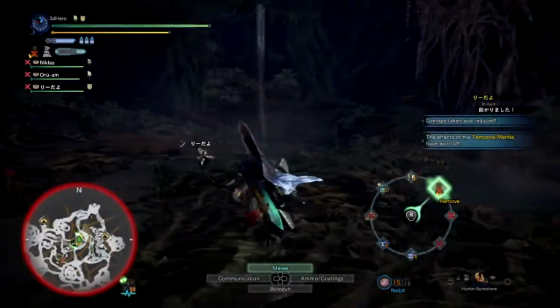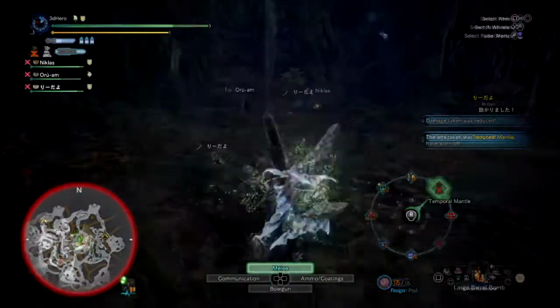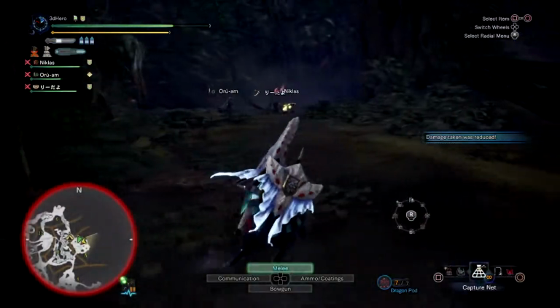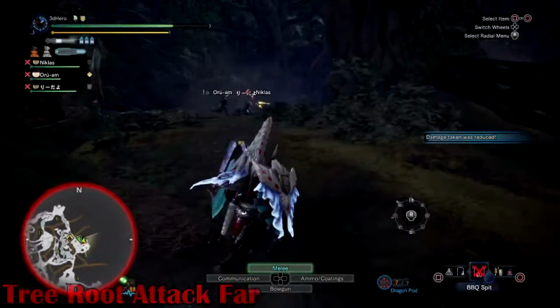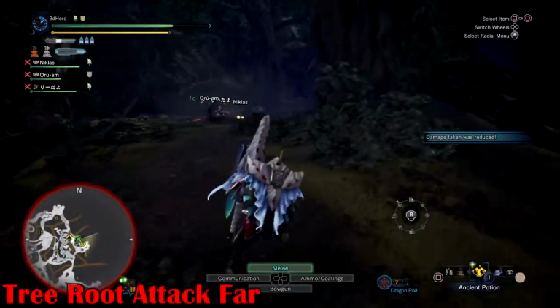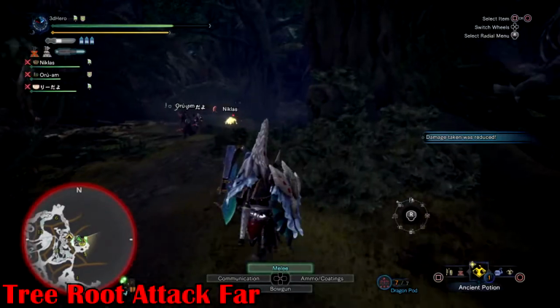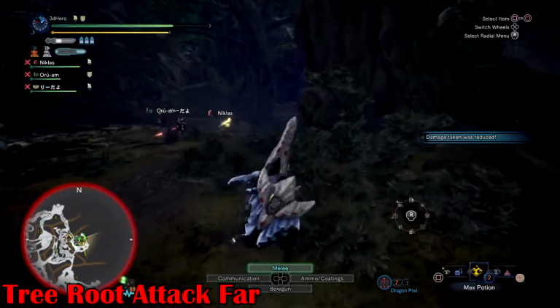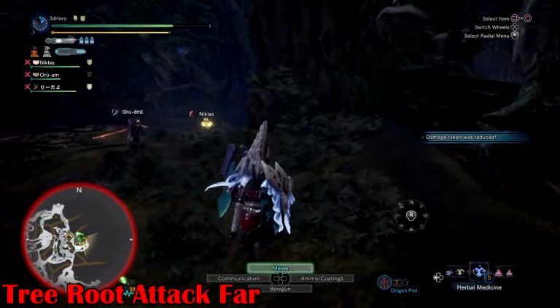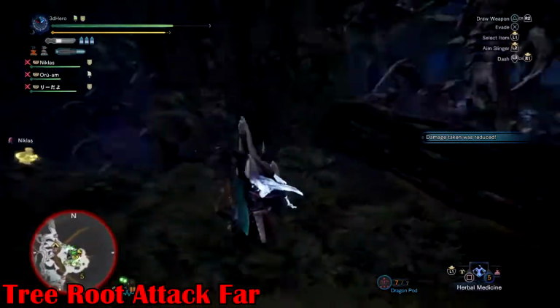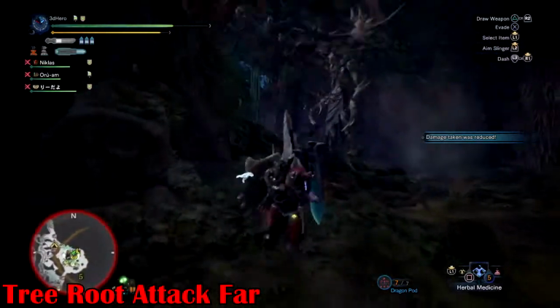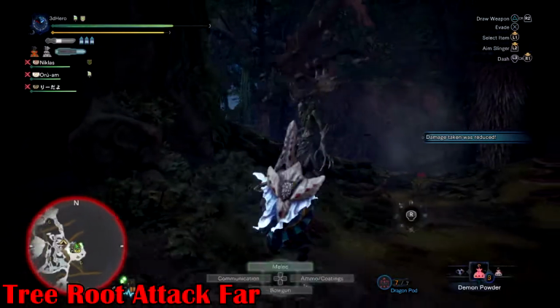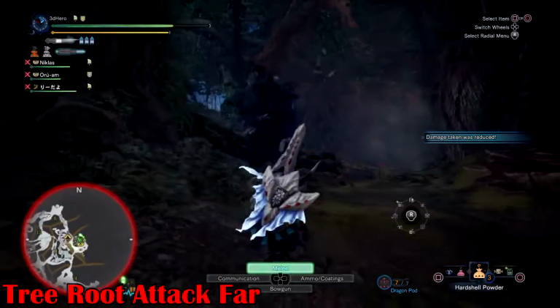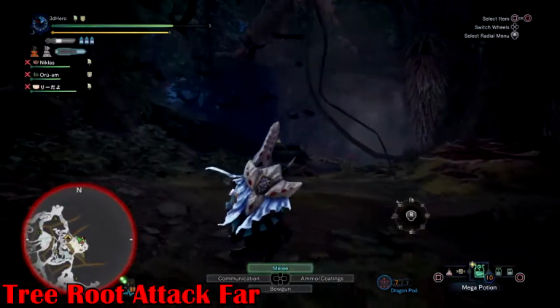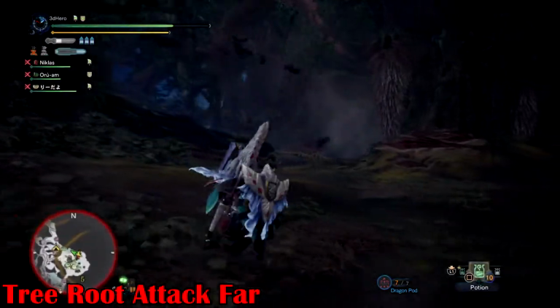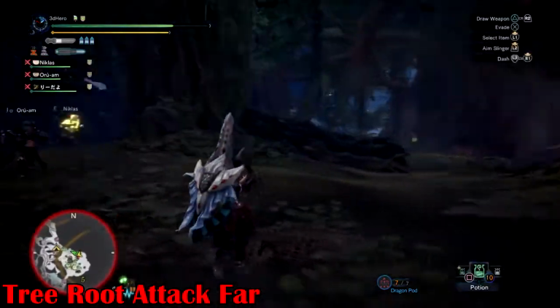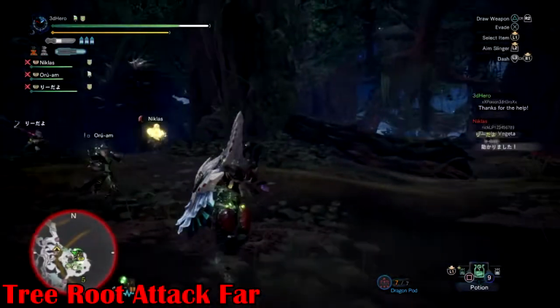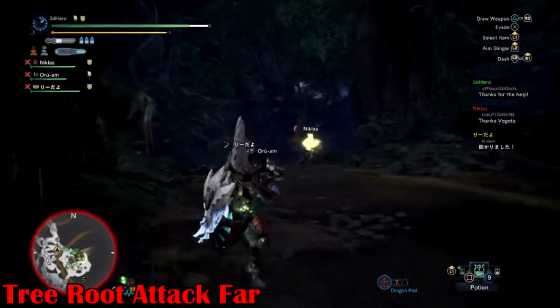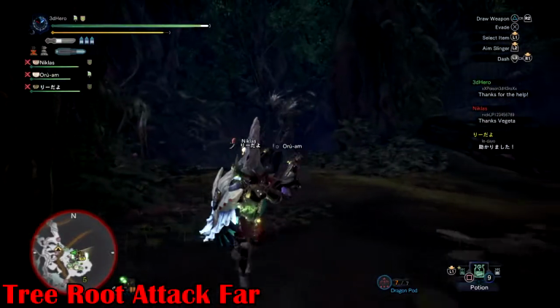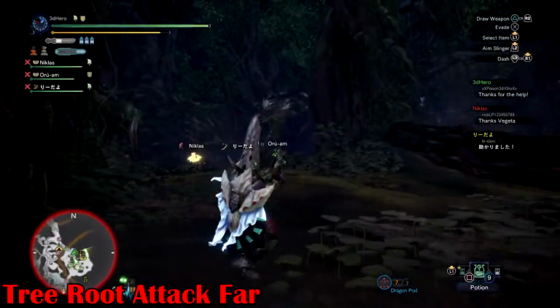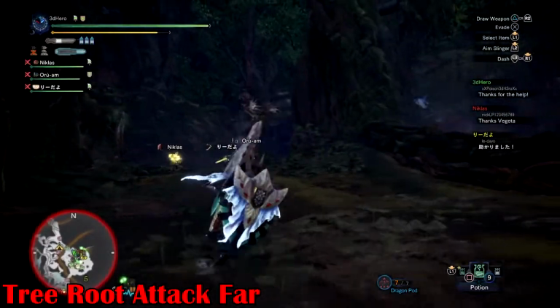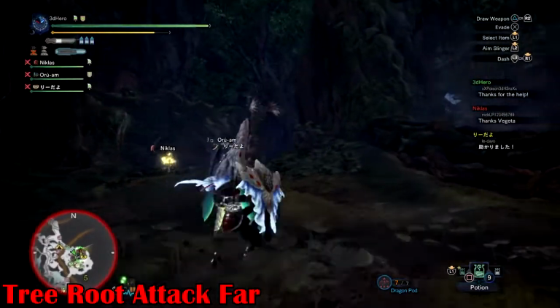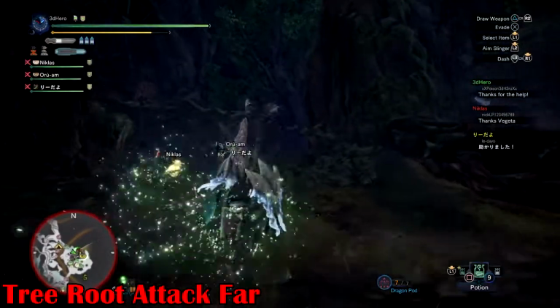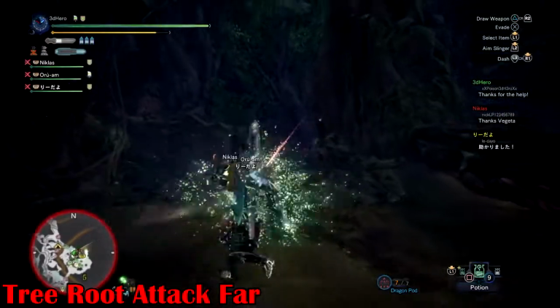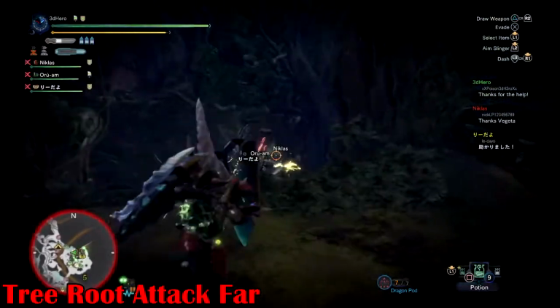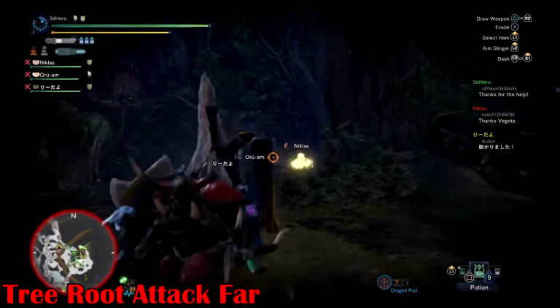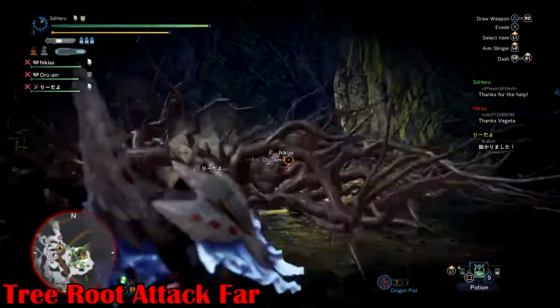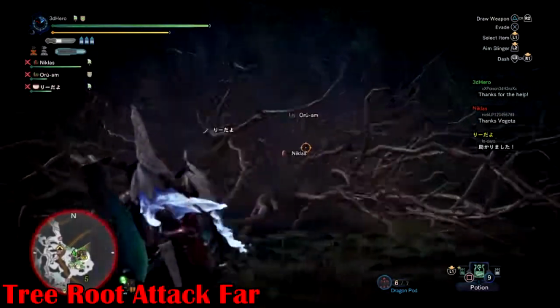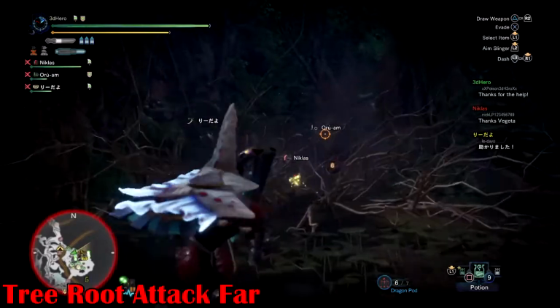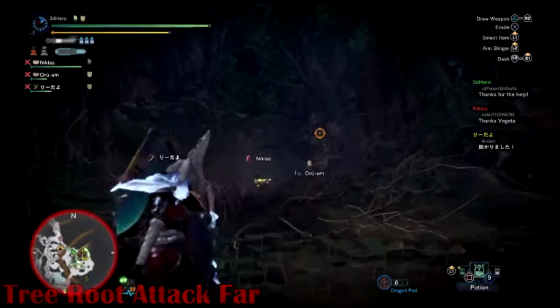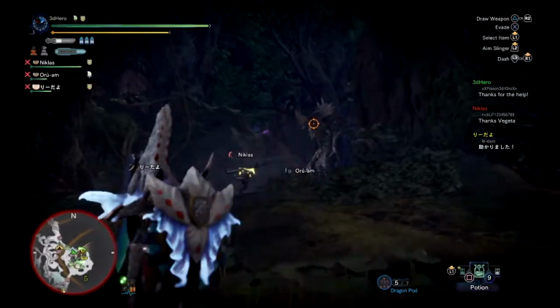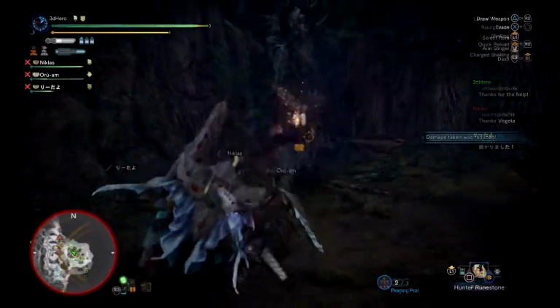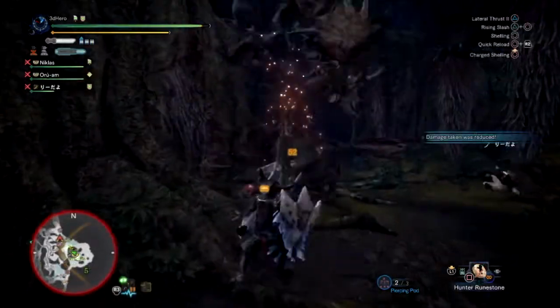Tree Root Attack Far: when standing far away from Leshen, he has a root attack capable of dealing damage to those at range — the telltale sign is a small root beginning to spark beneath your feet. Your best bet is to run away as soon as you see the roots piling up under your feet, or block if you have a shield.